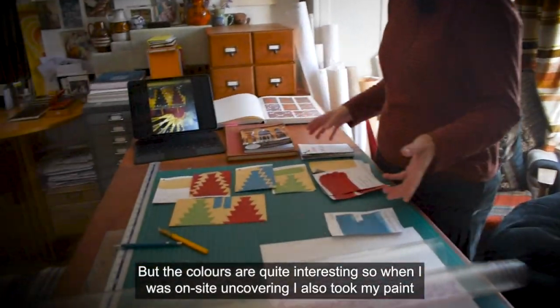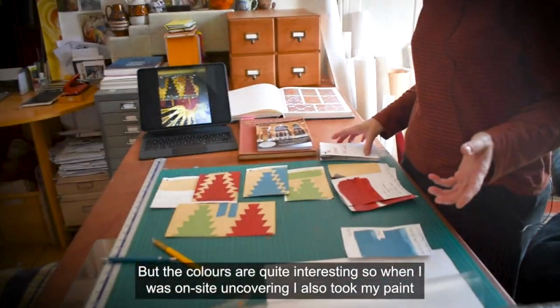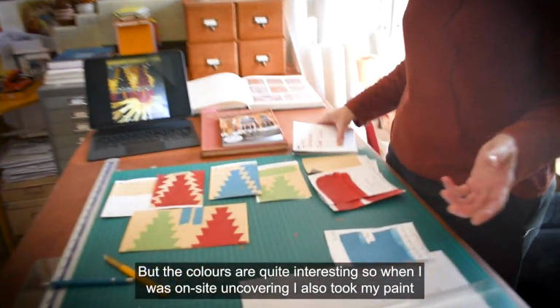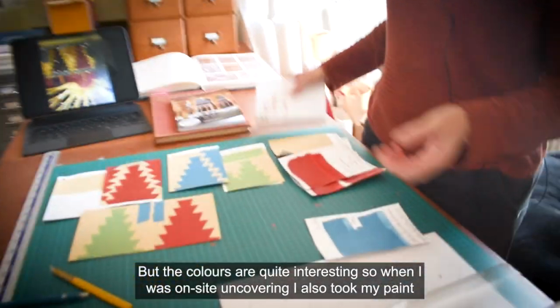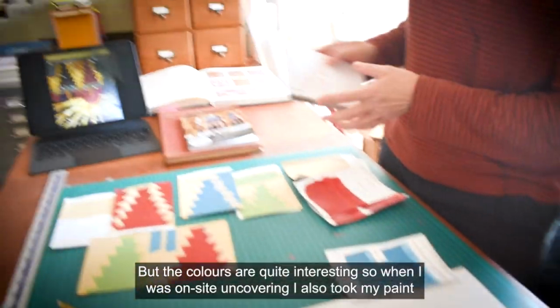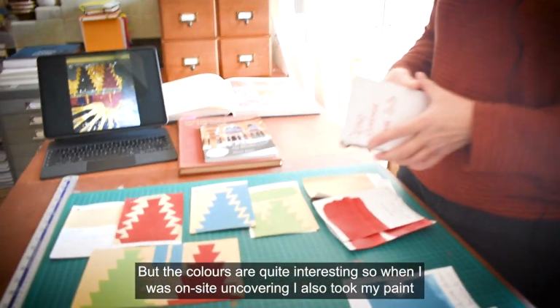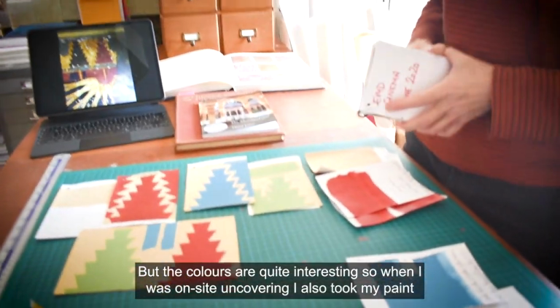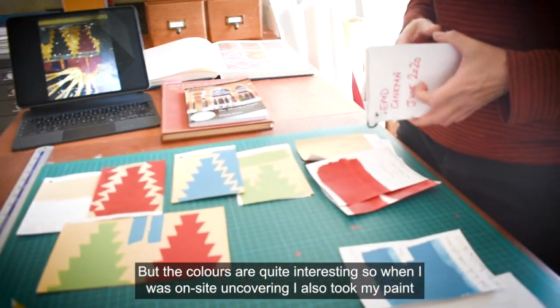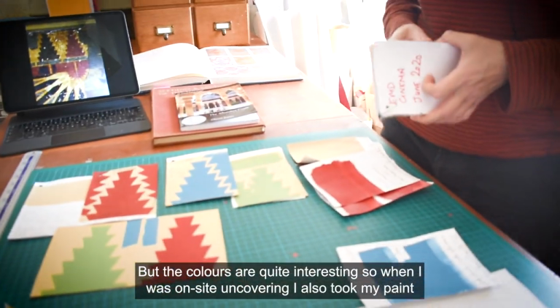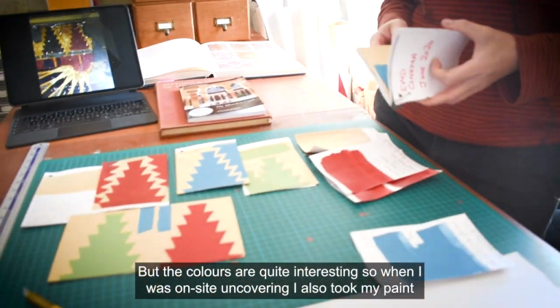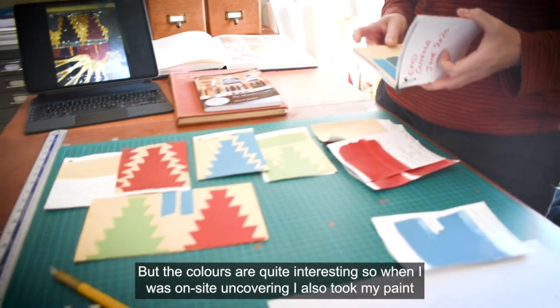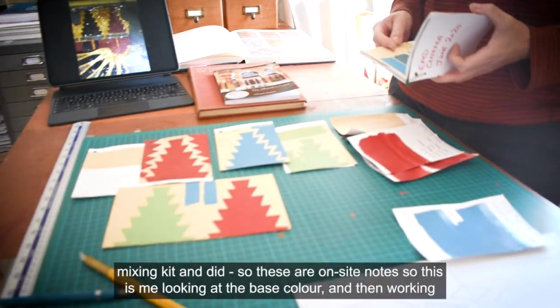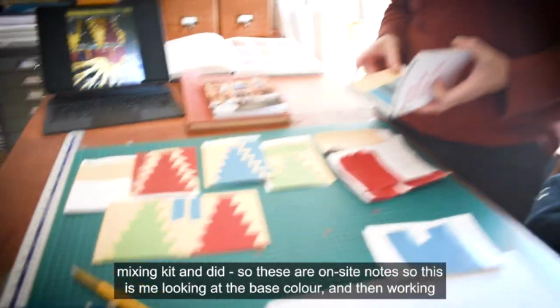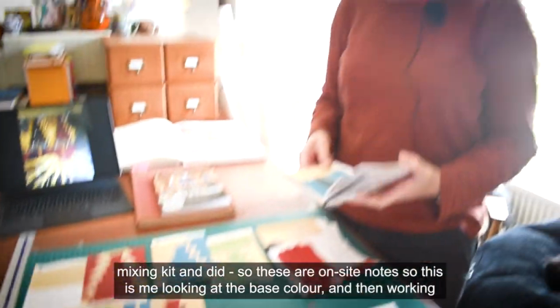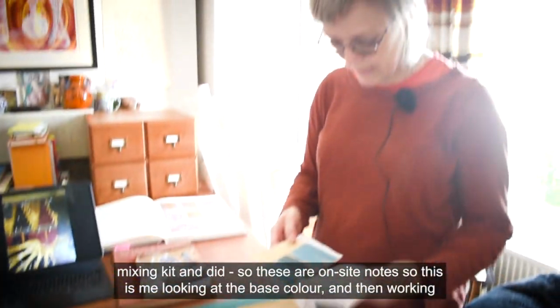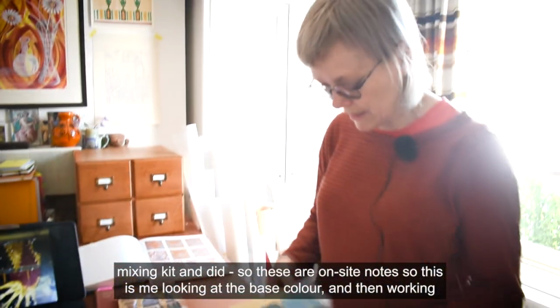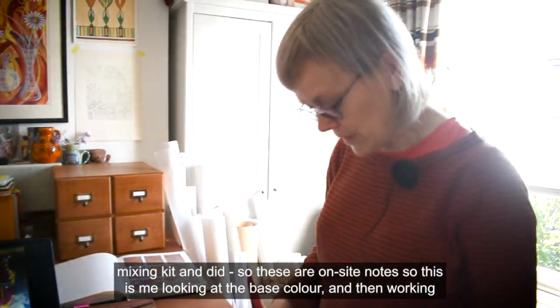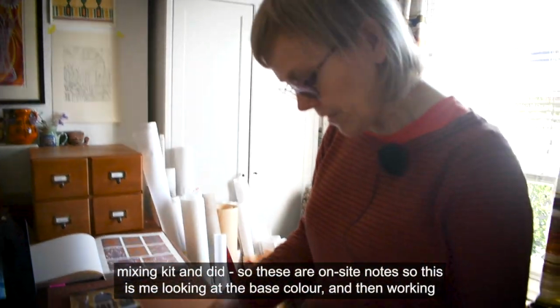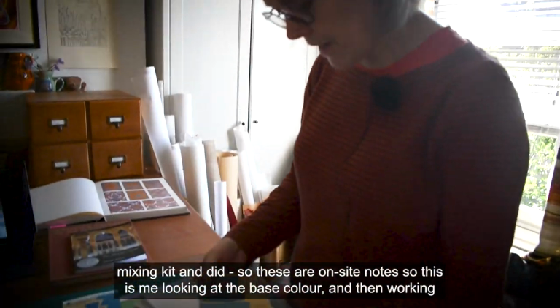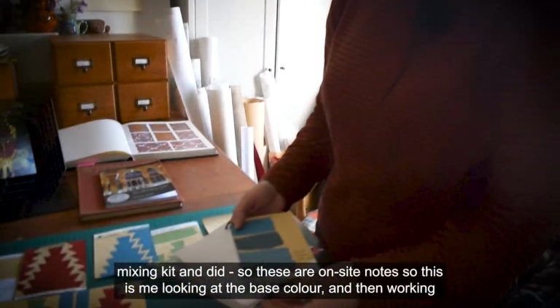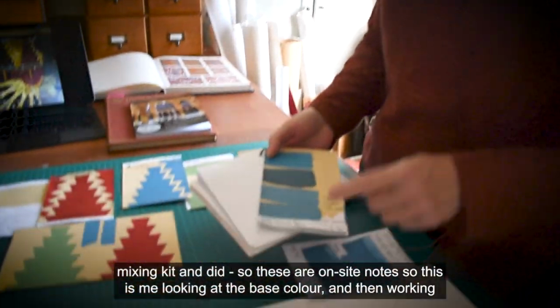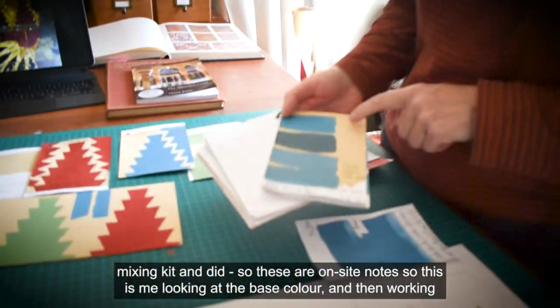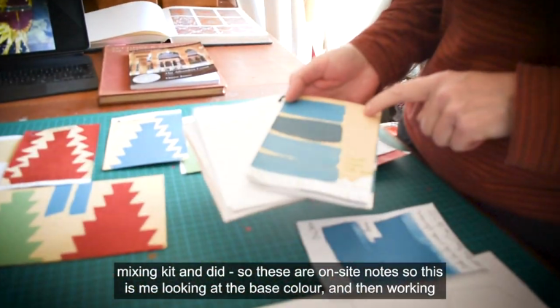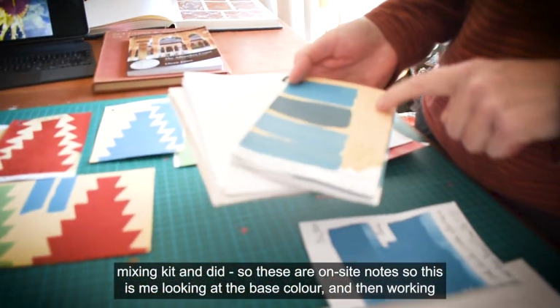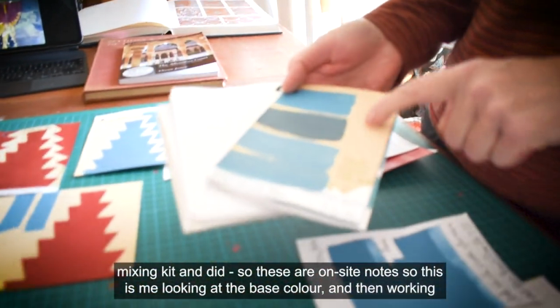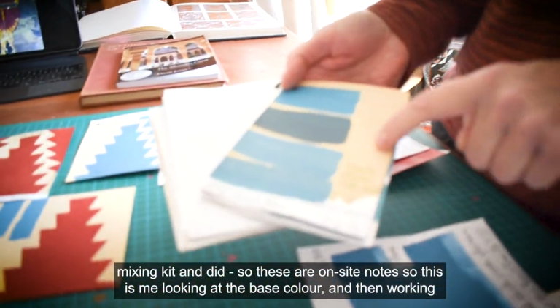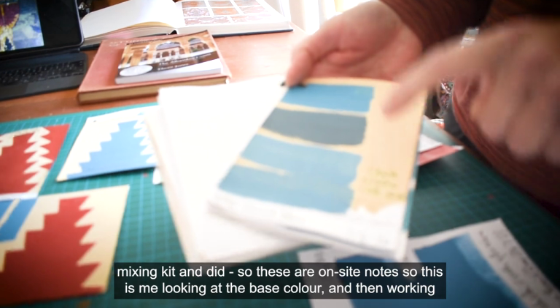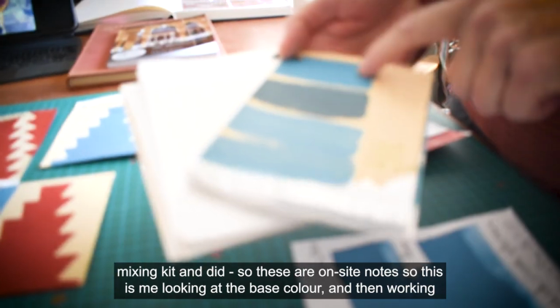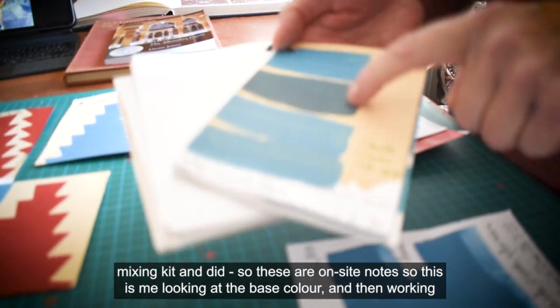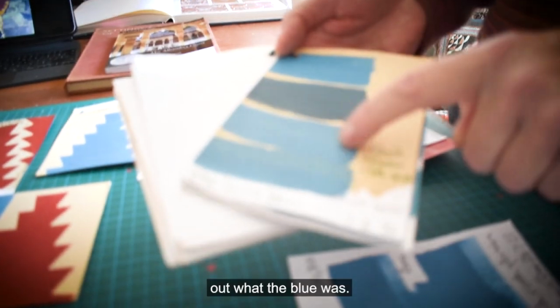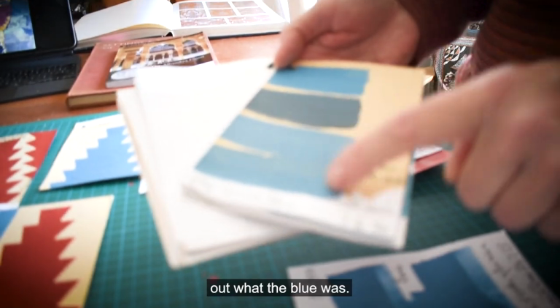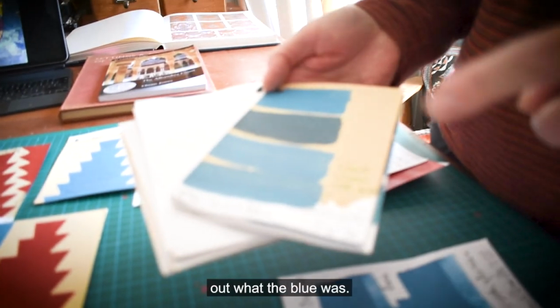When I was on site uncovering, I also took my paint mixing kit — so these are on-site notes — this was me looking at the base colour and then working out what the blue was.